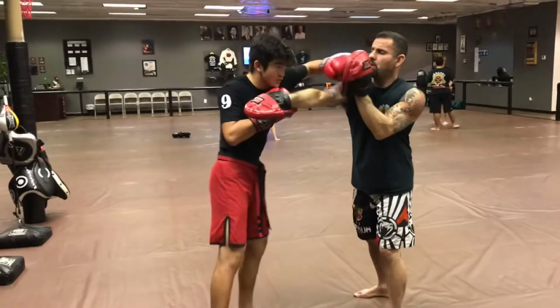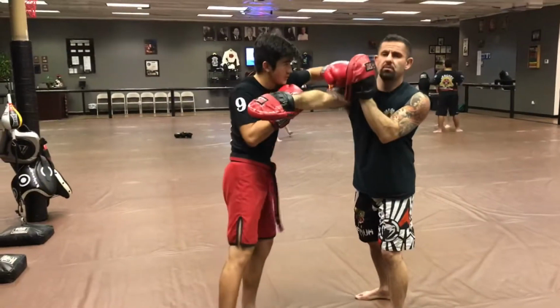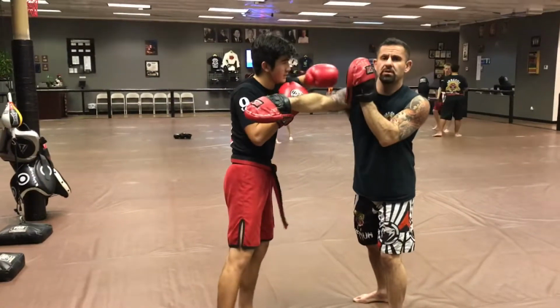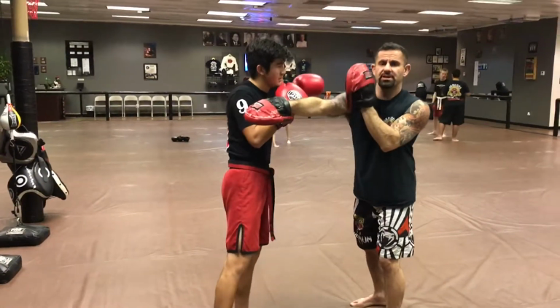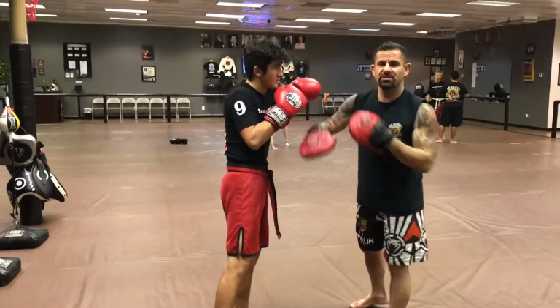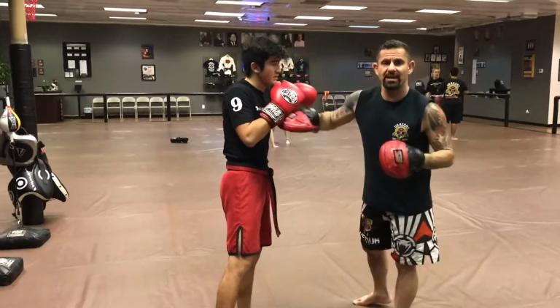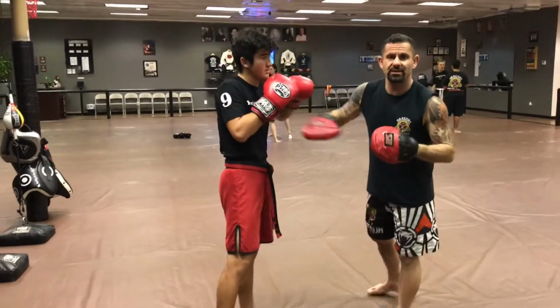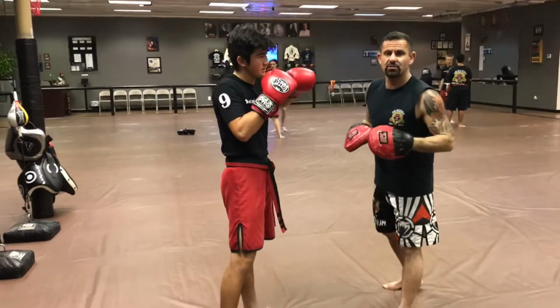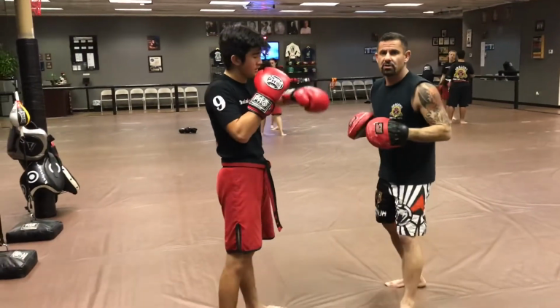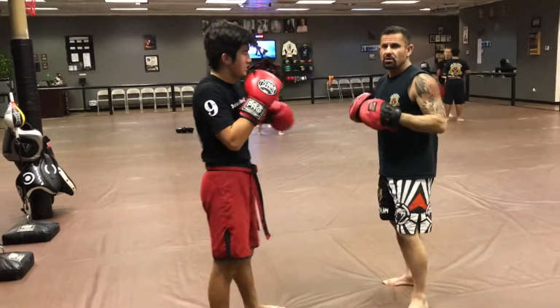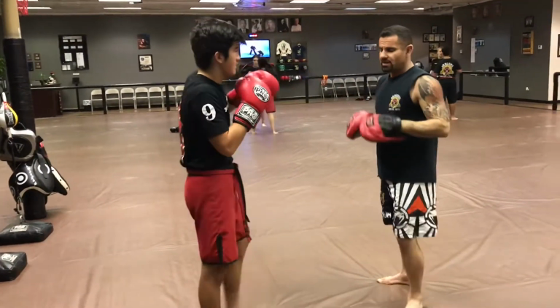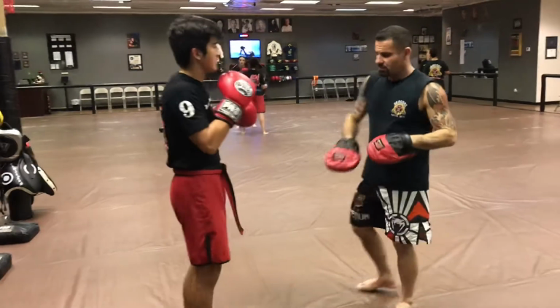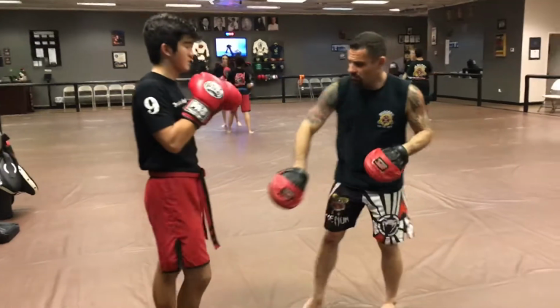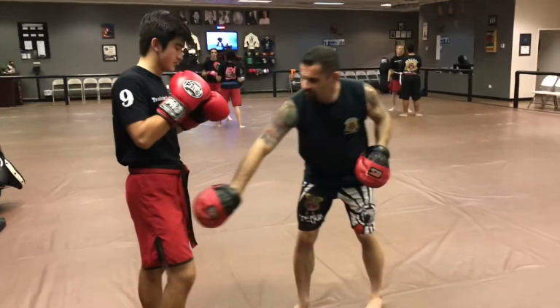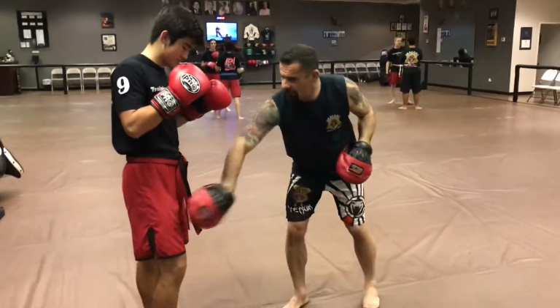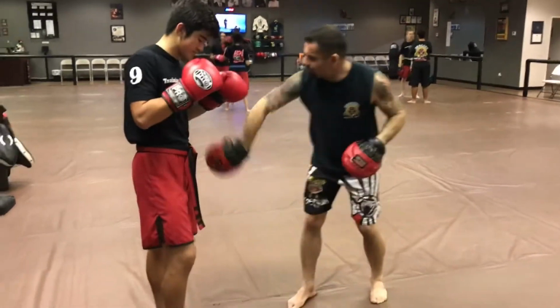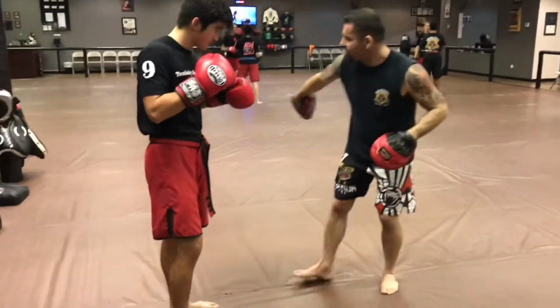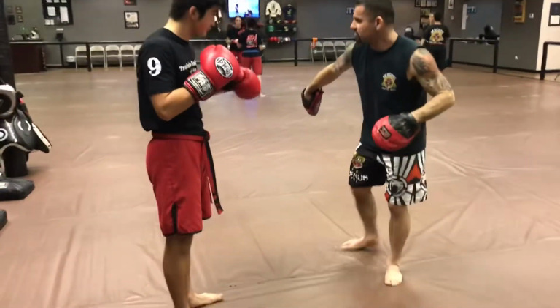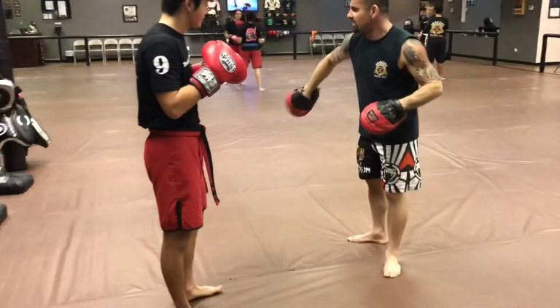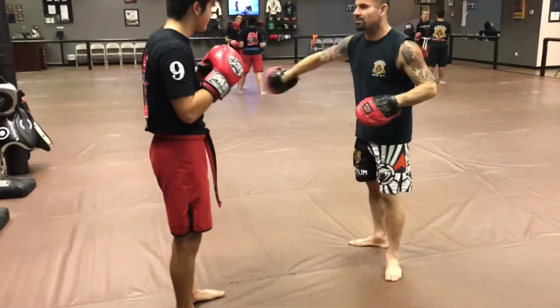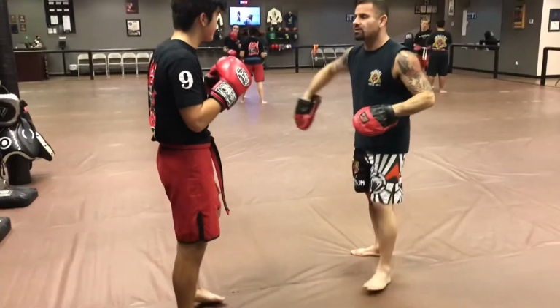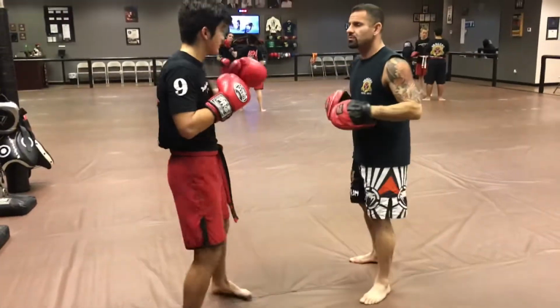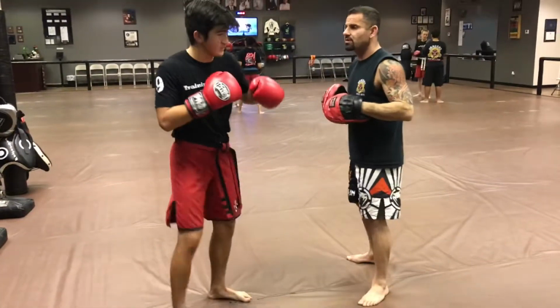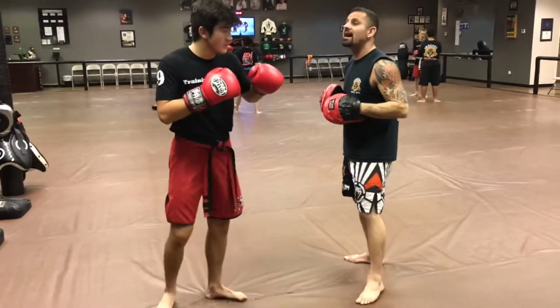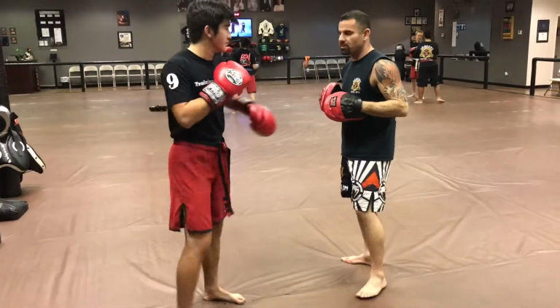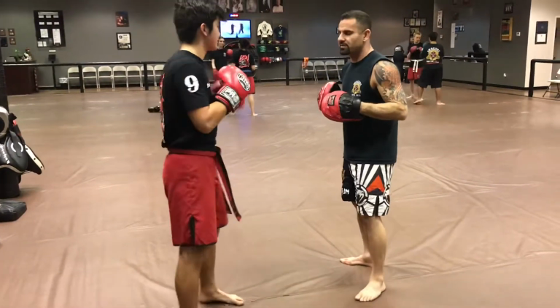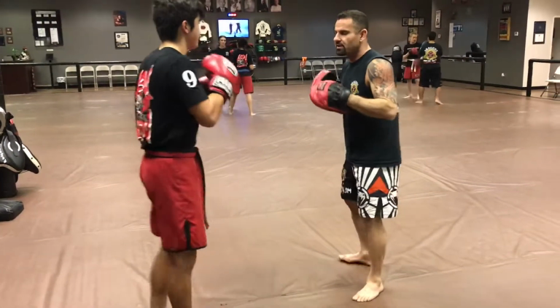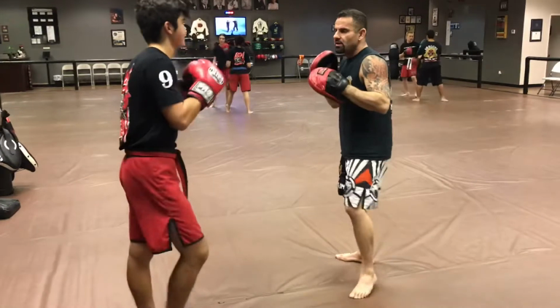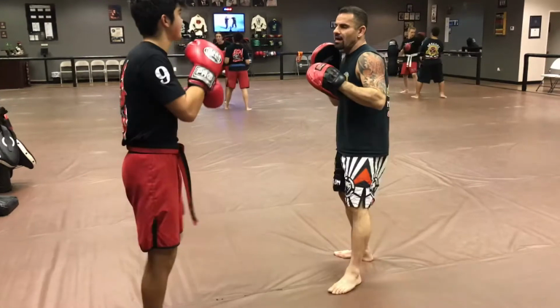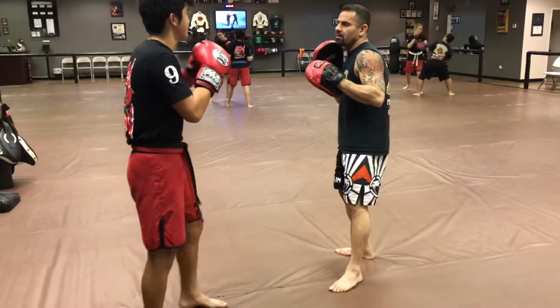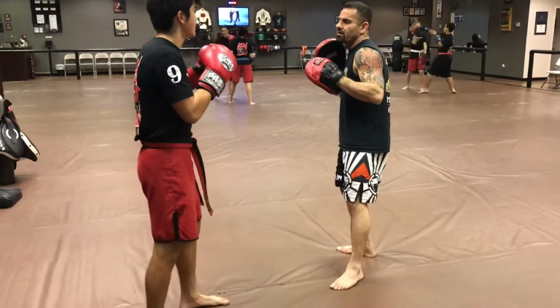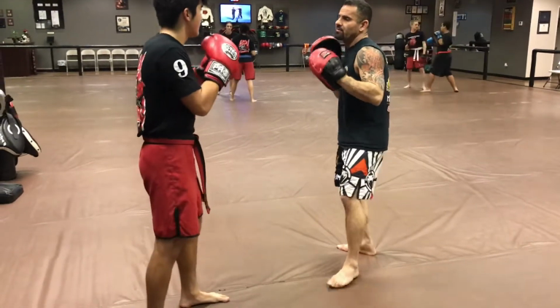There it is. Notice his right hand is up too. Now if you can pivot that foot back around, swing it around that way — perfect. Now you're out of the way.